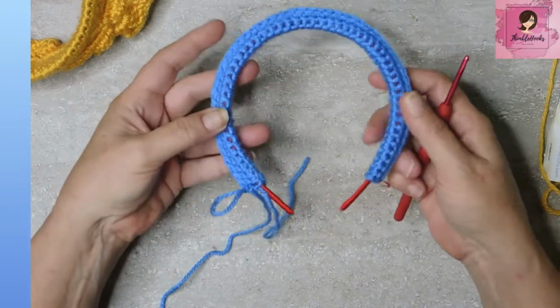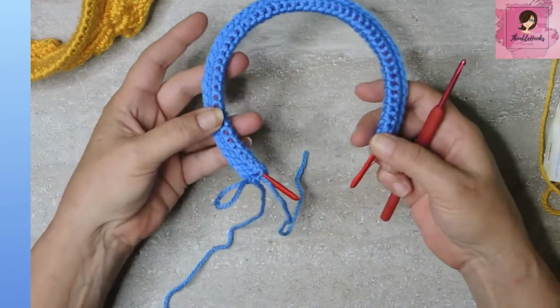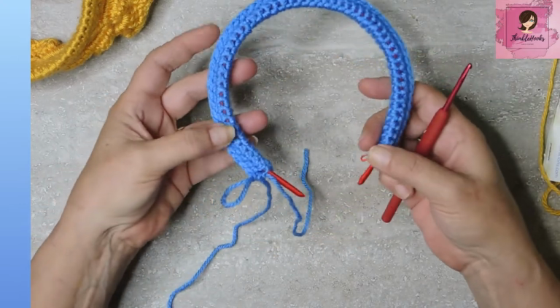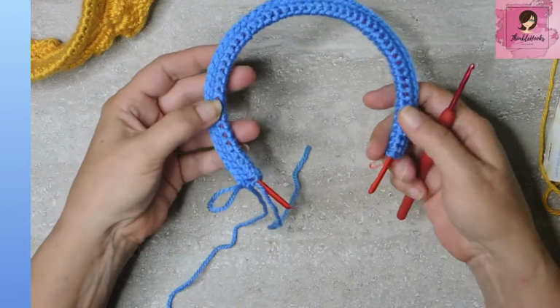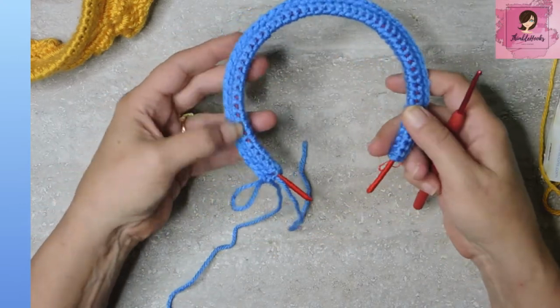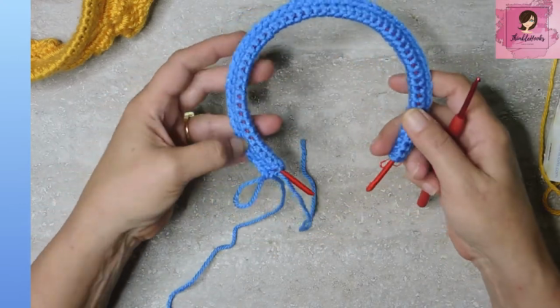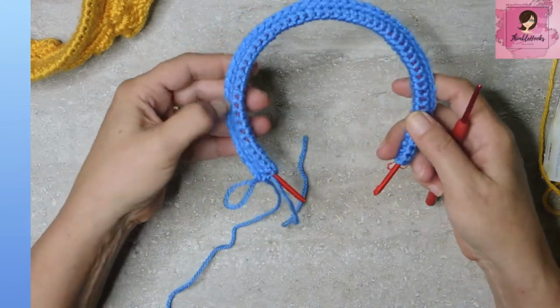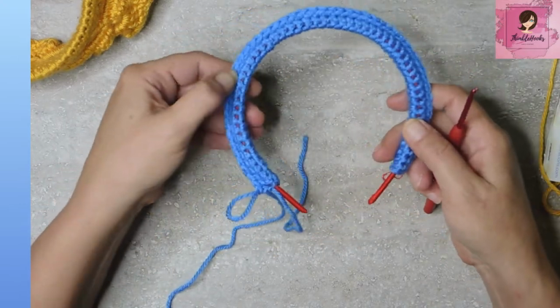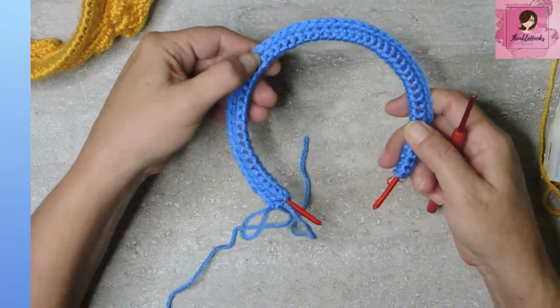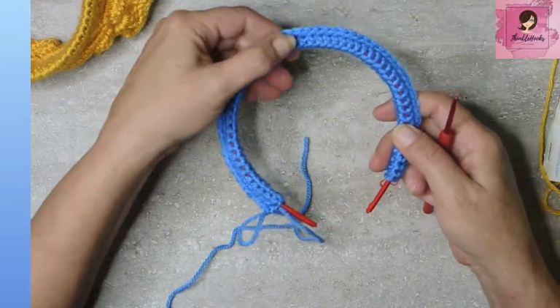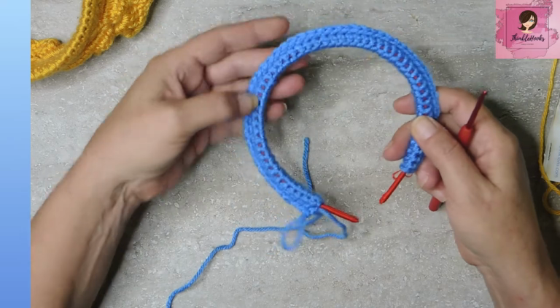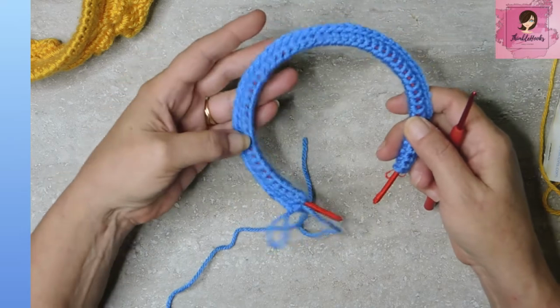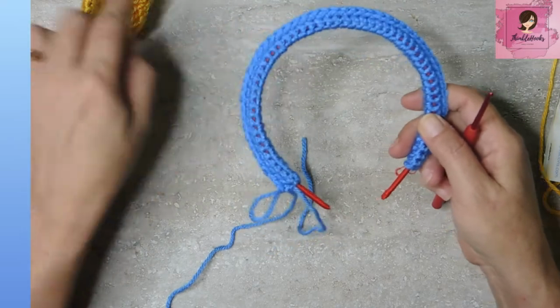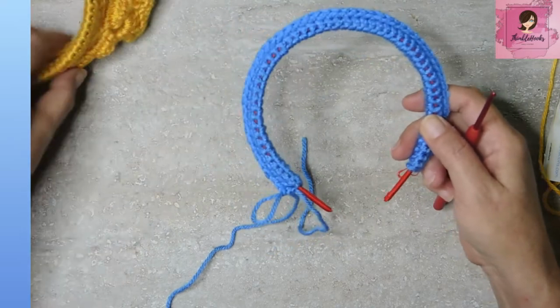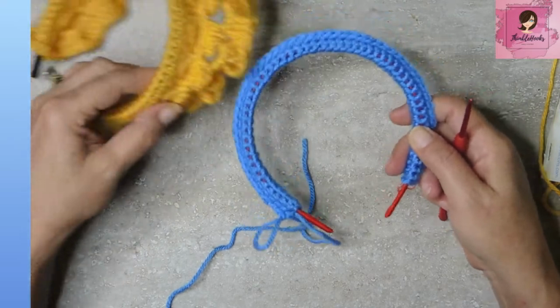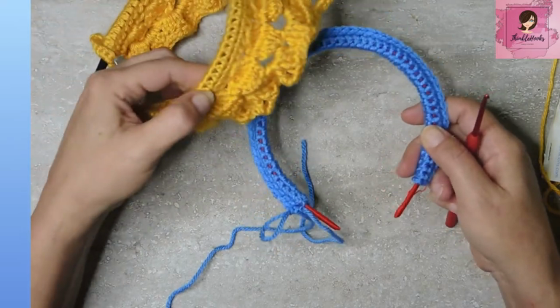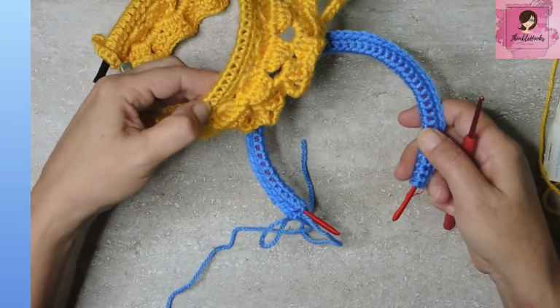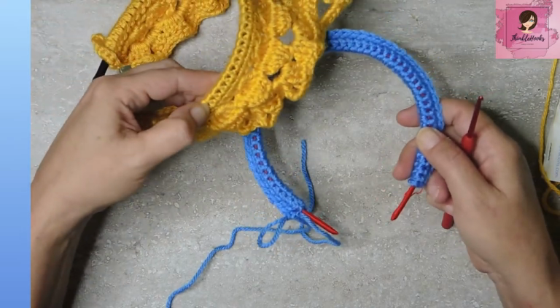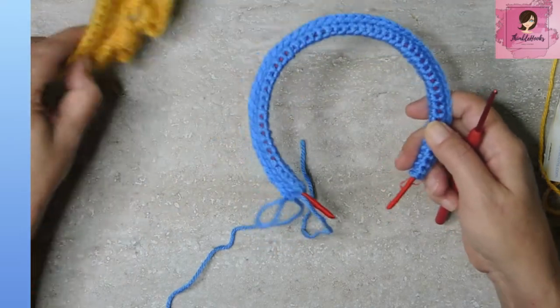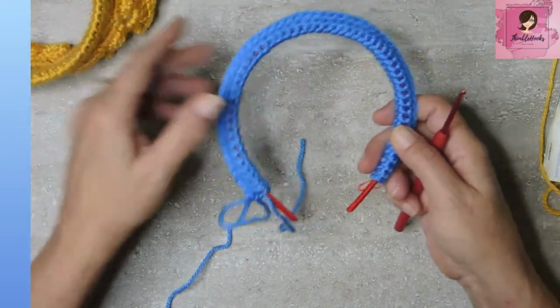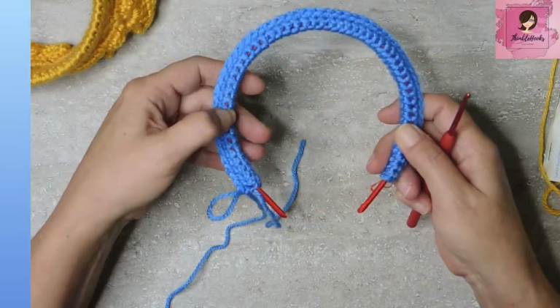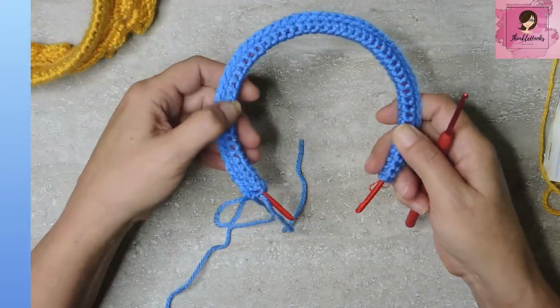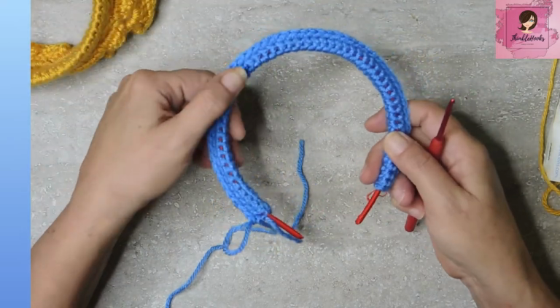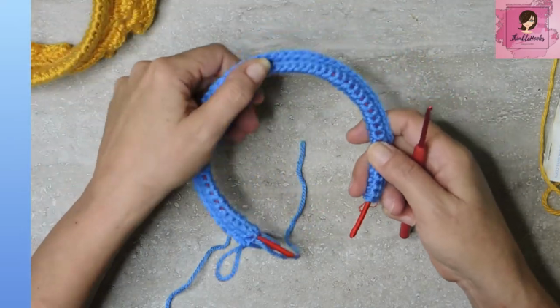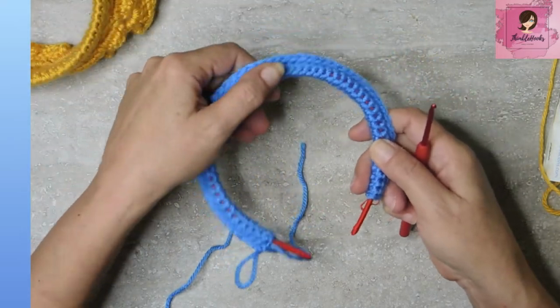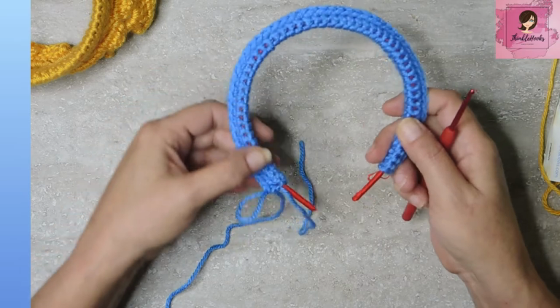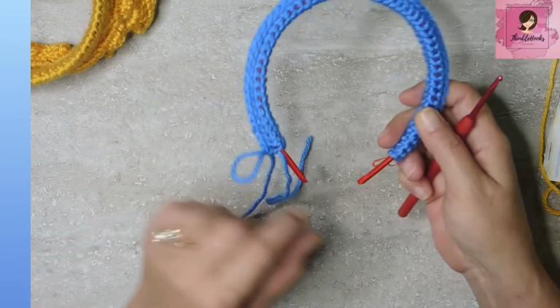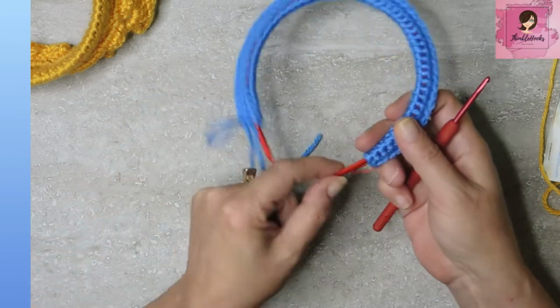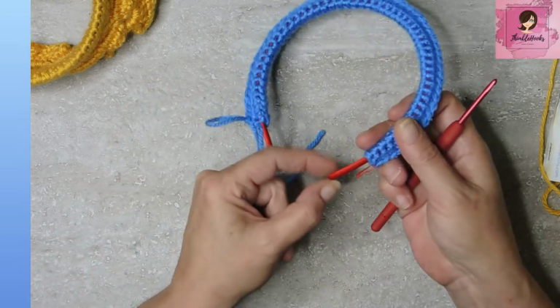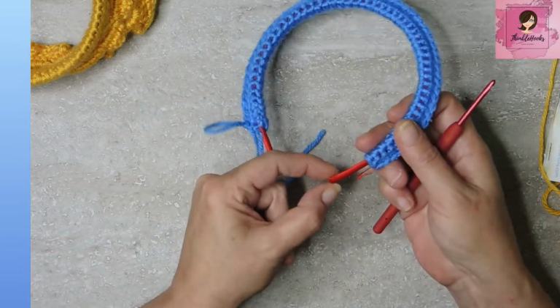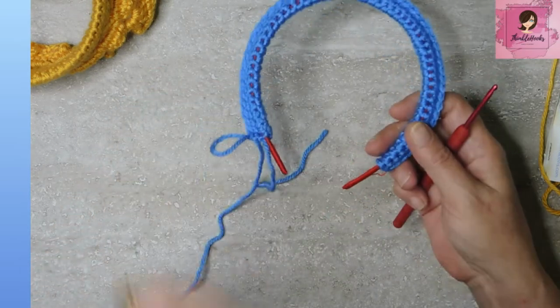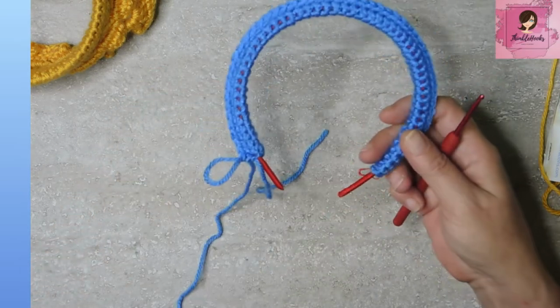You can see the red does not really show through — that's why I was using the red. Because I made this one with black and you really can't see much. So if you can't find the color that matches your yarn for the headband, it doesn't matter. Now we are ready for round four.